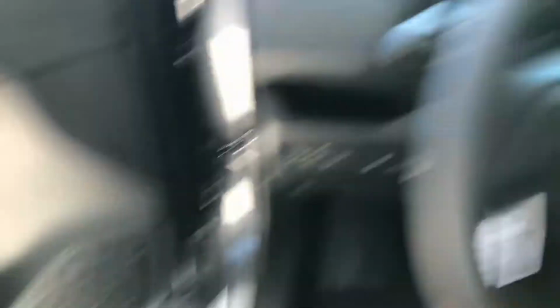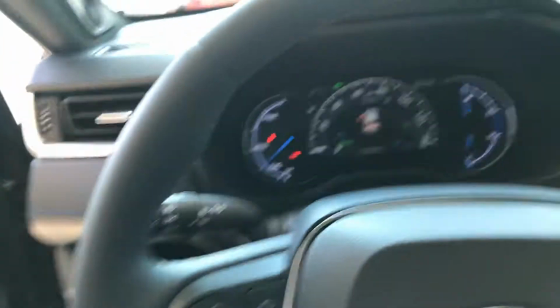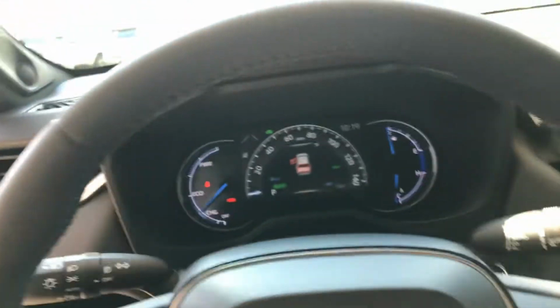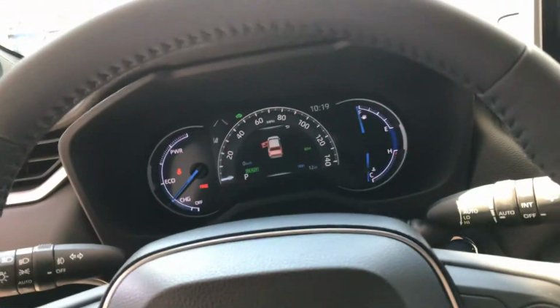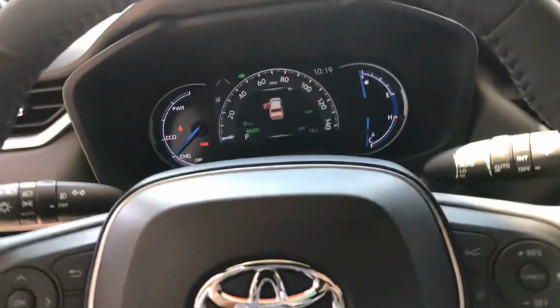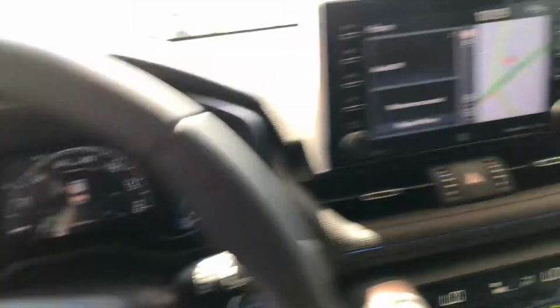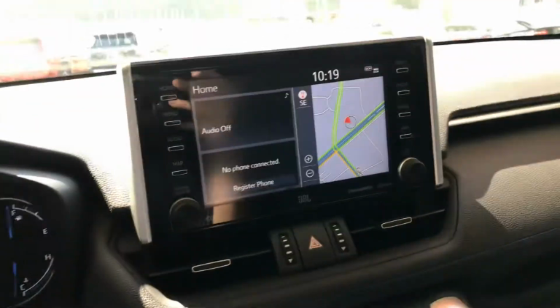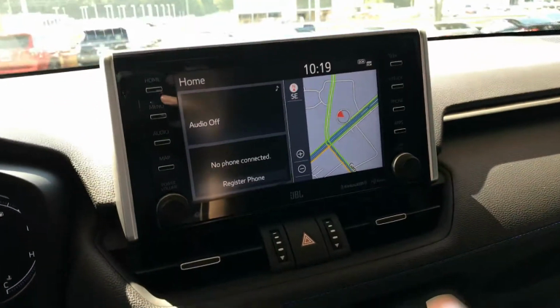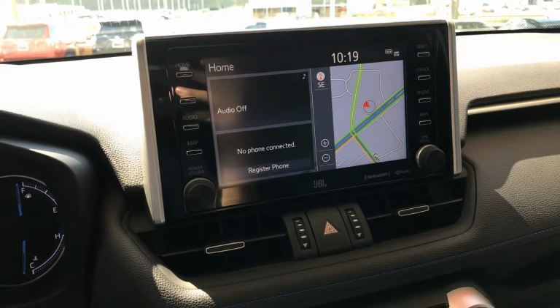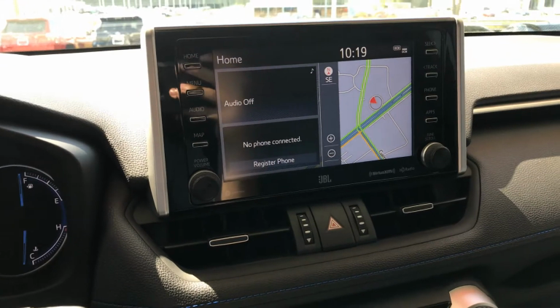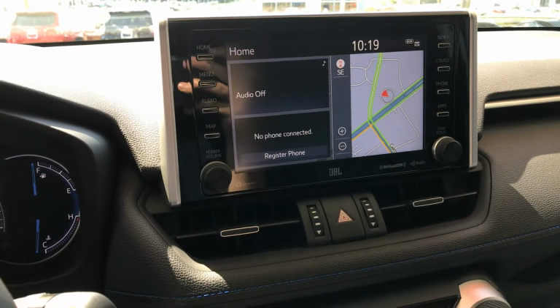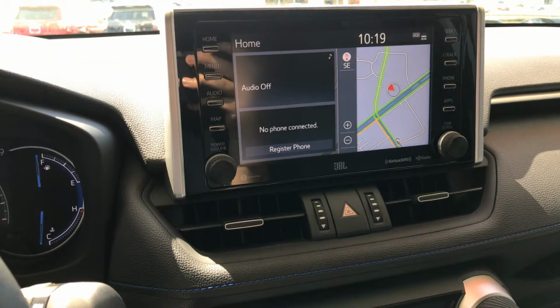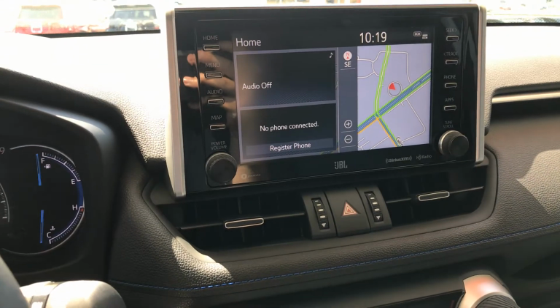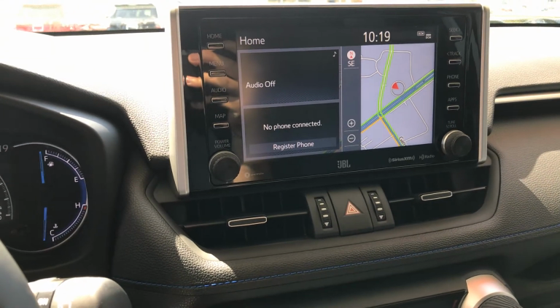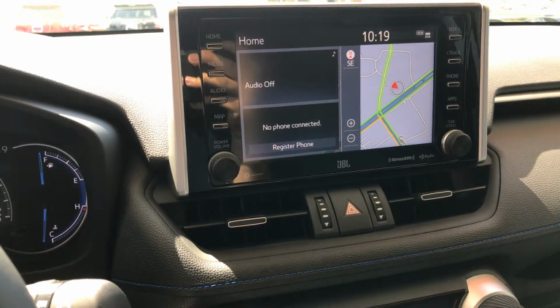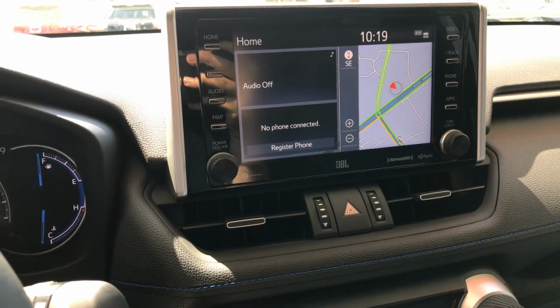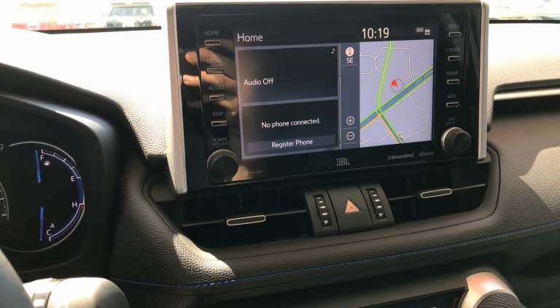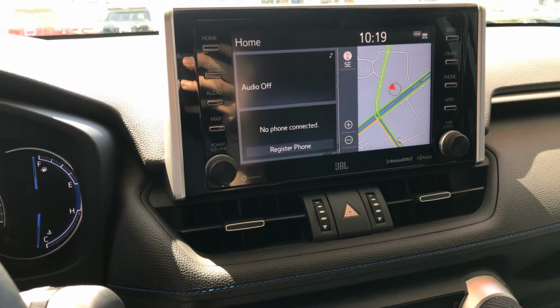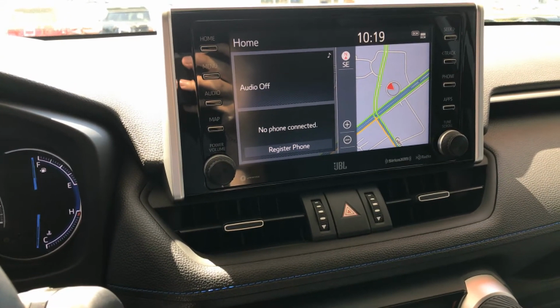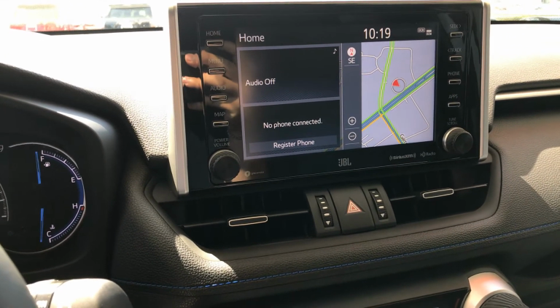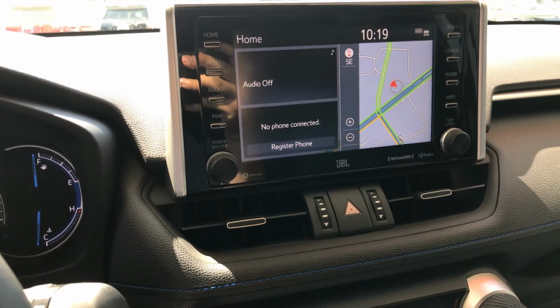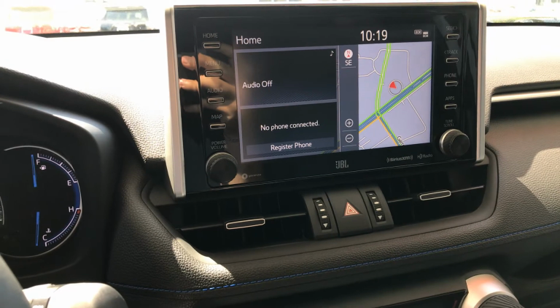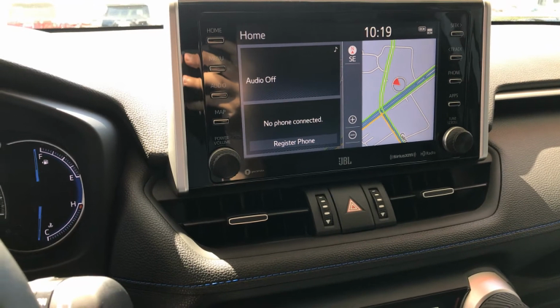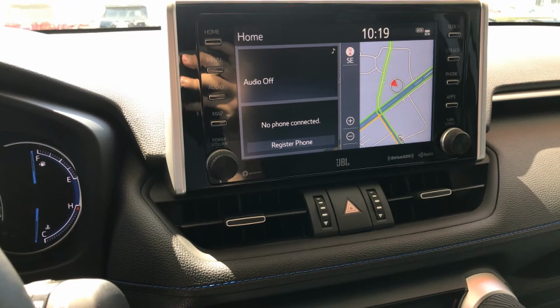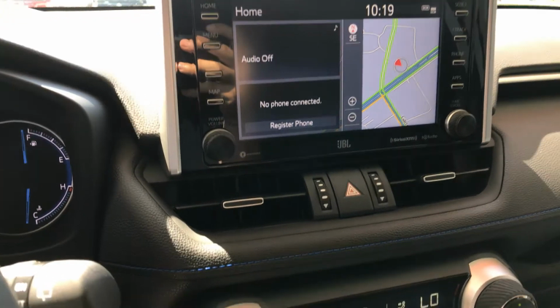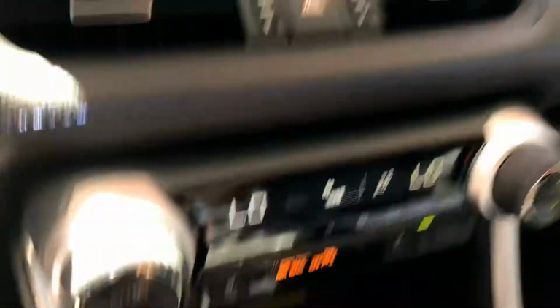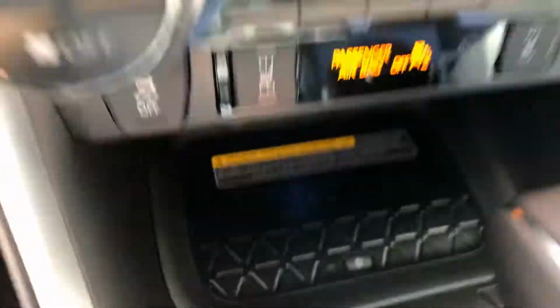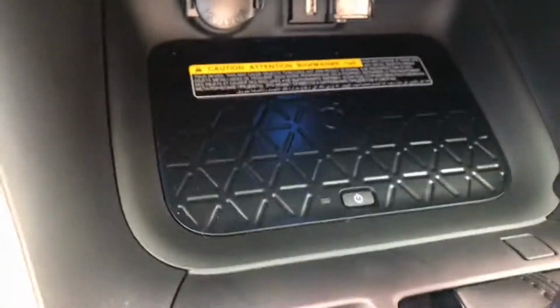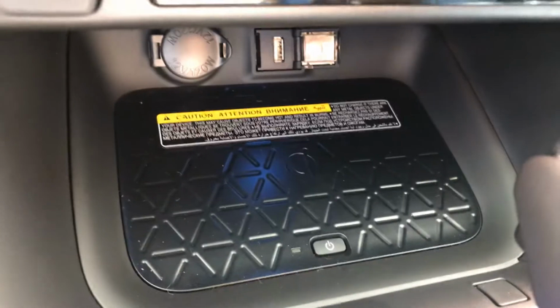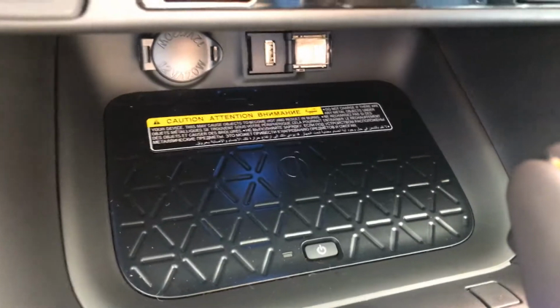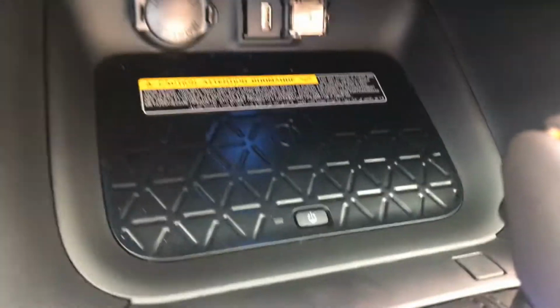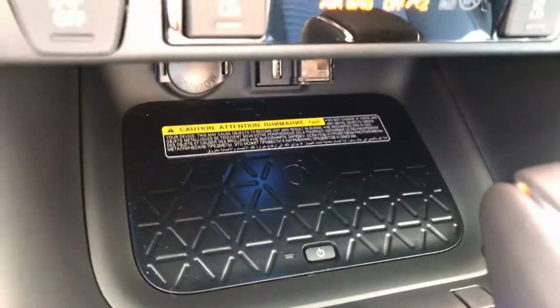You have a digital dash, and the JBL speakers again all the way around. The 8-inch touchscreen has Android Auto and Apple CarPlay. This one also comes with wireless charging.